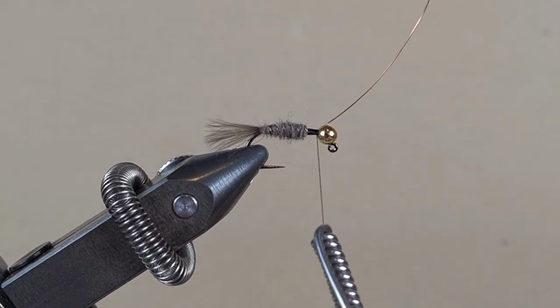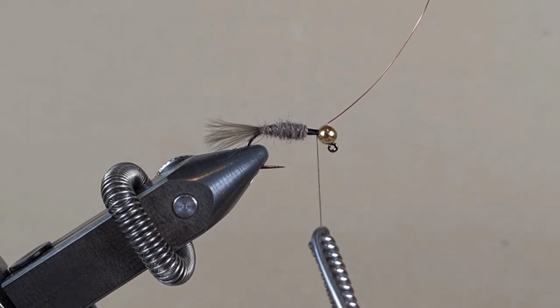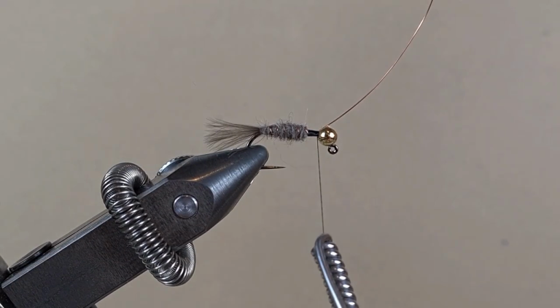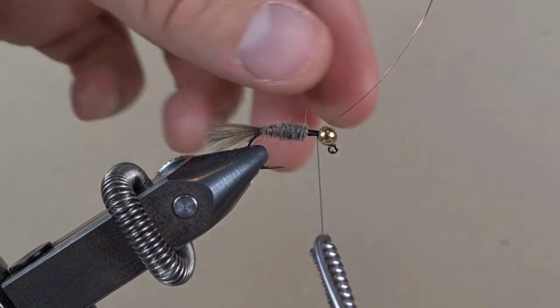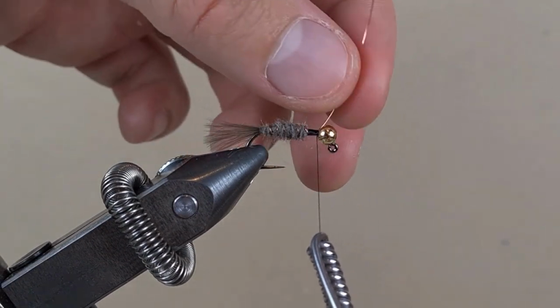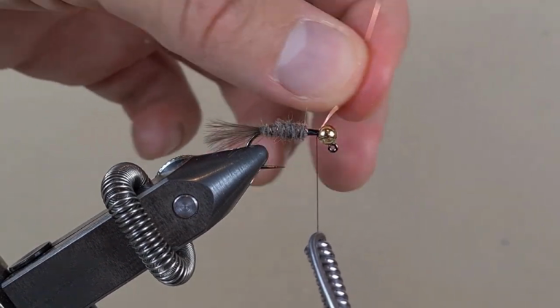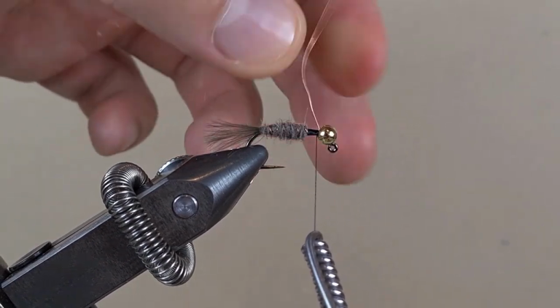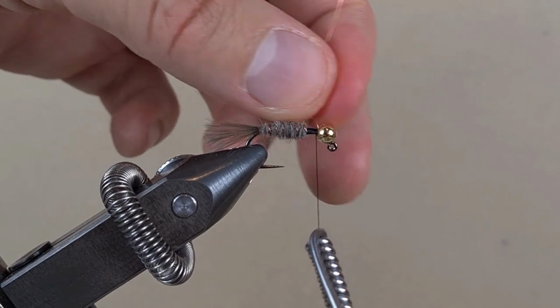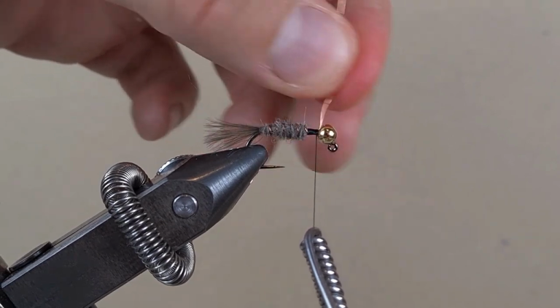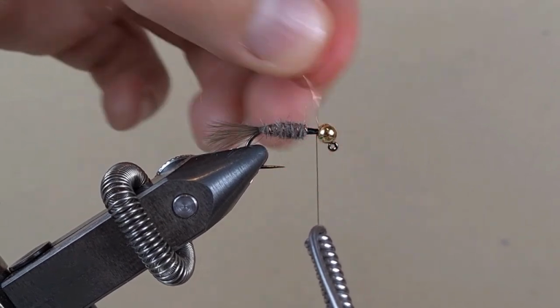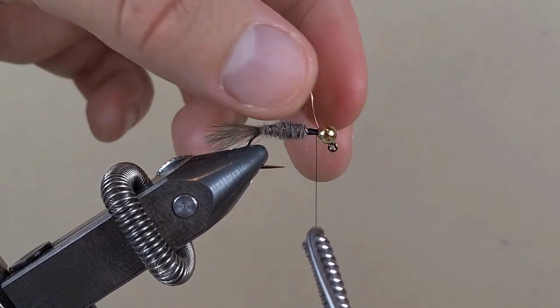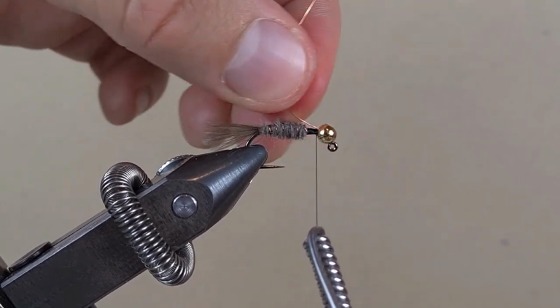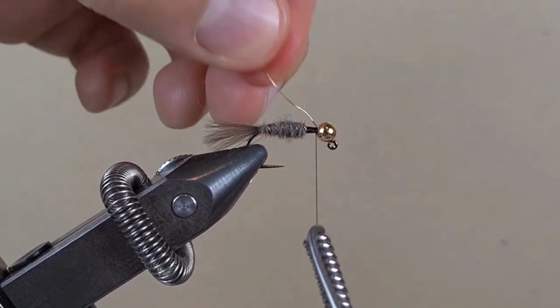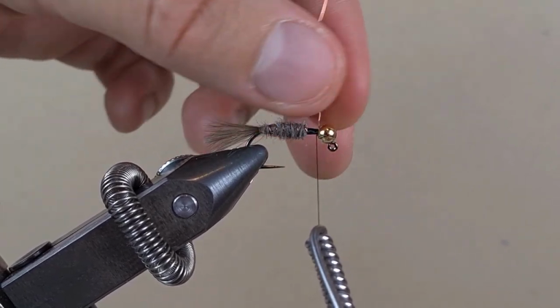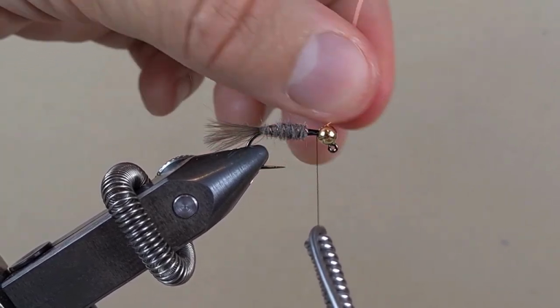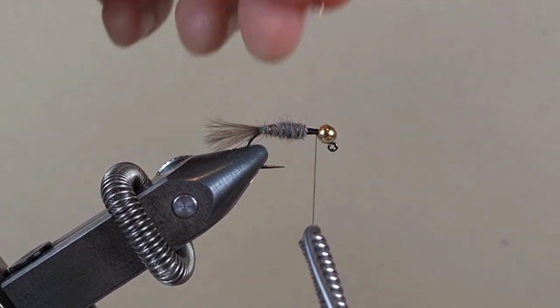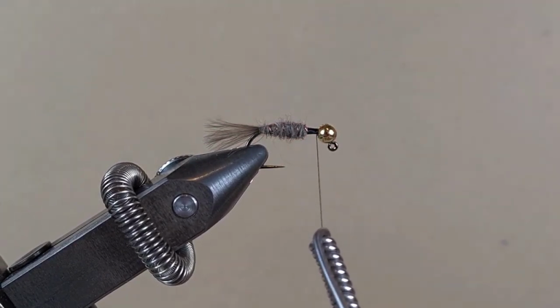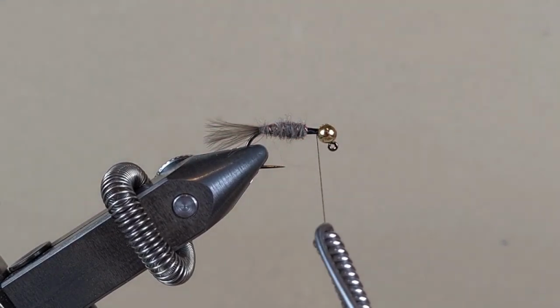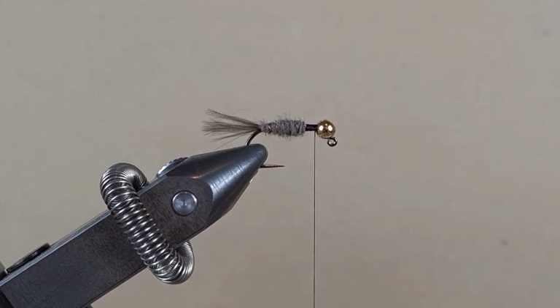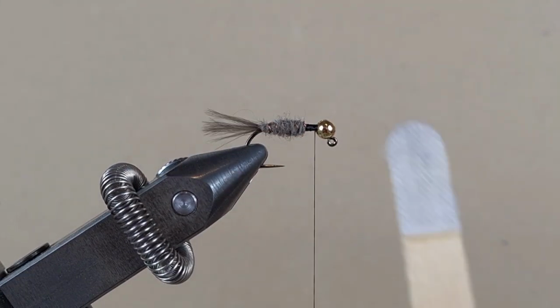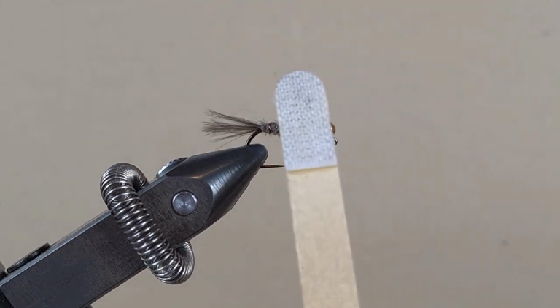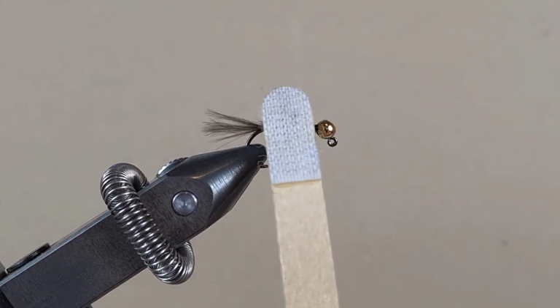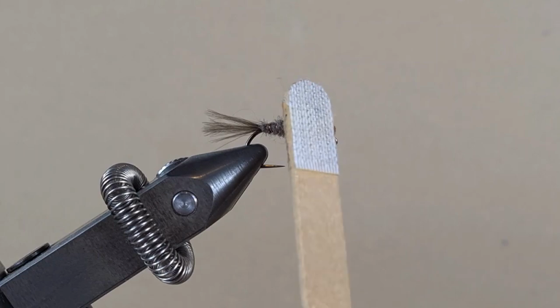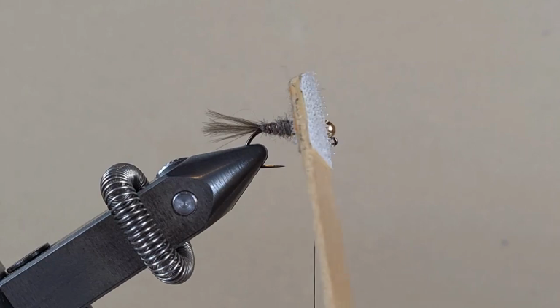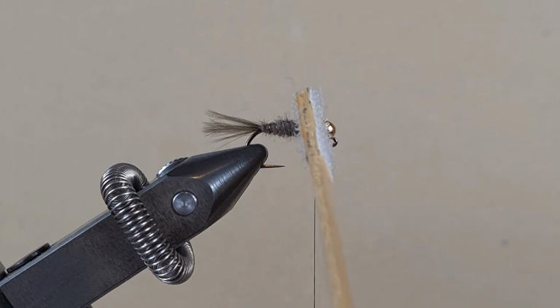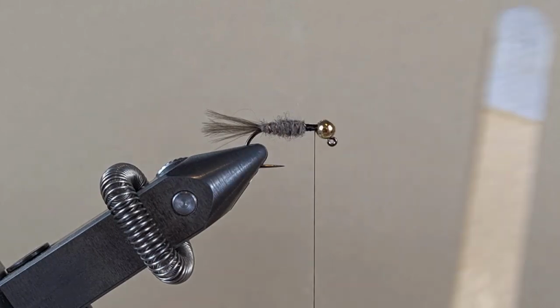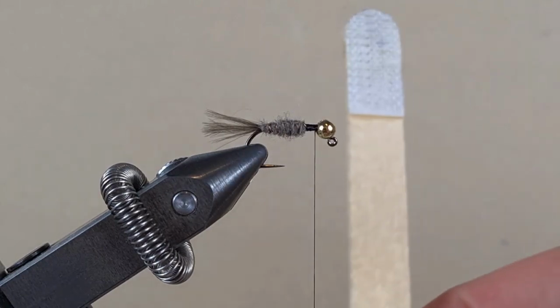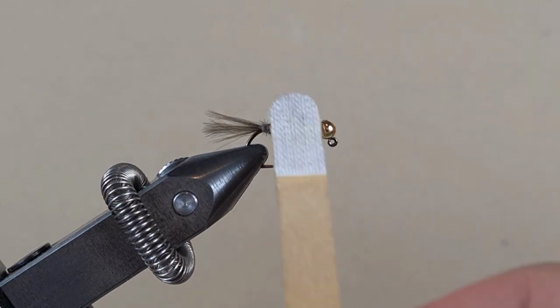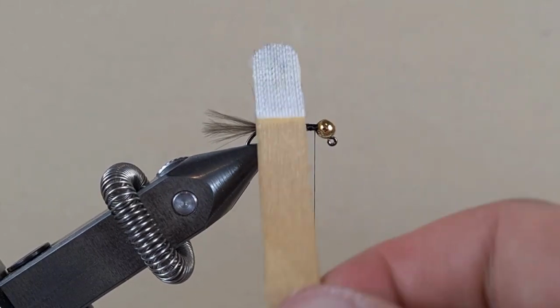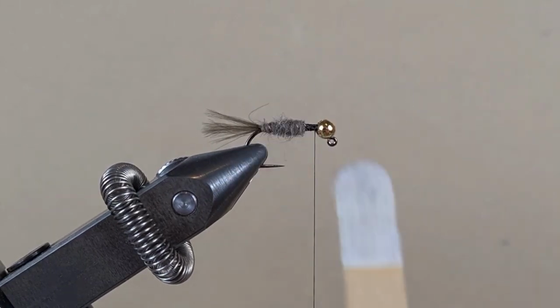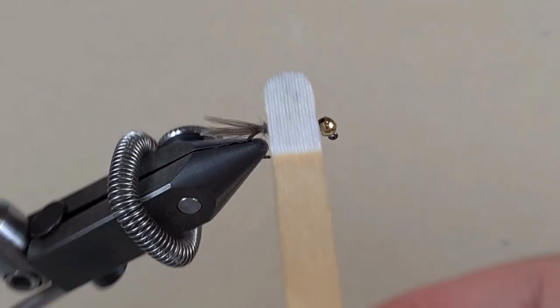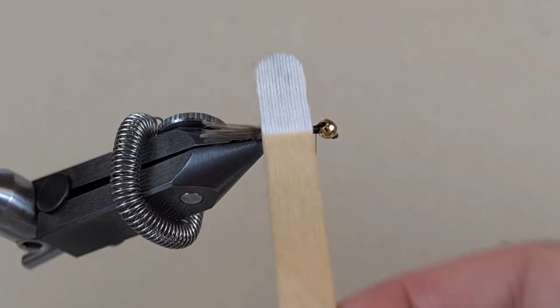Now we will keep the thread tight and just wiggle the wire free. This is velcro on an ice cream stick, and we are just going to brush out some fibers.